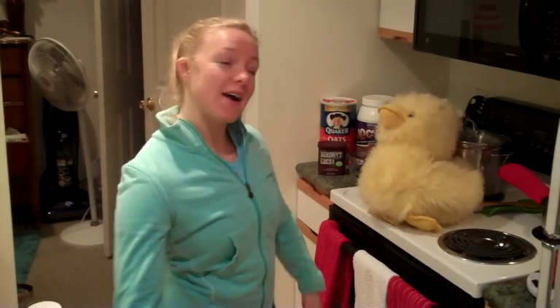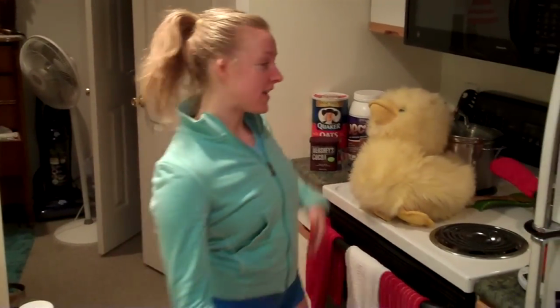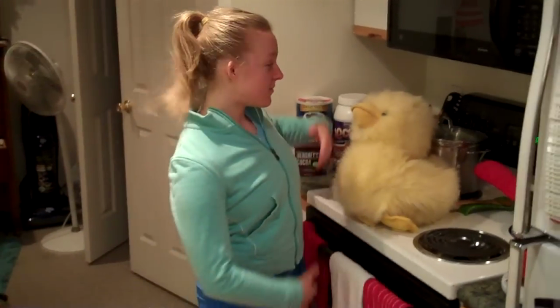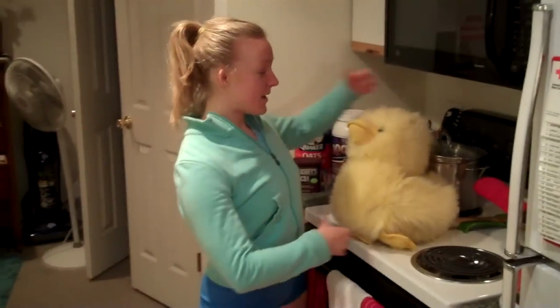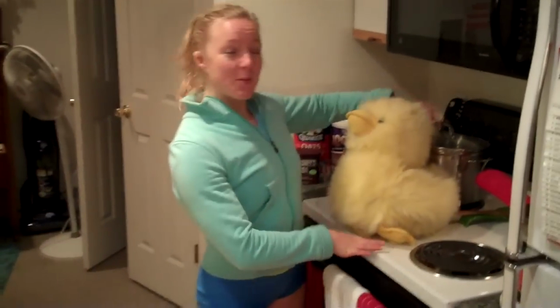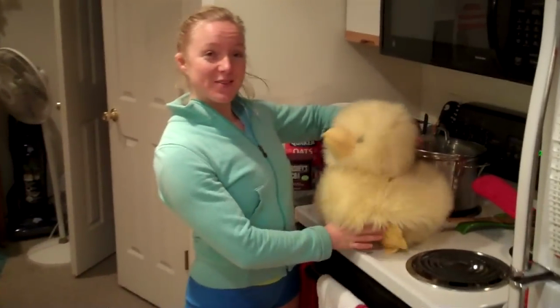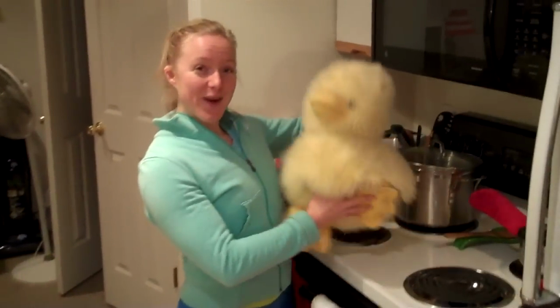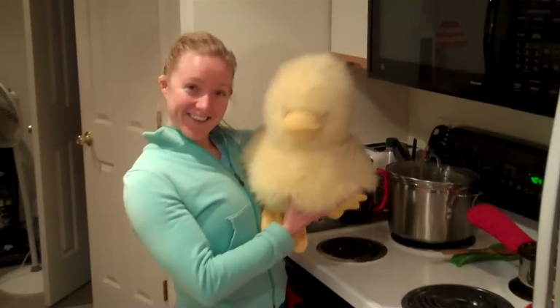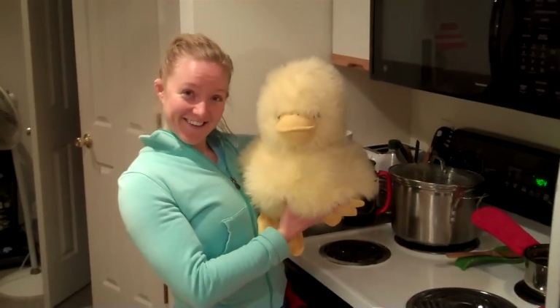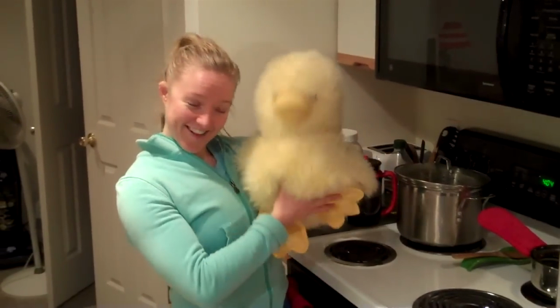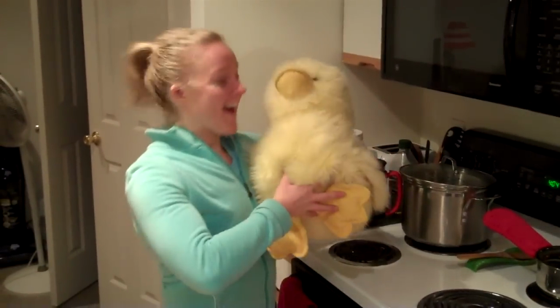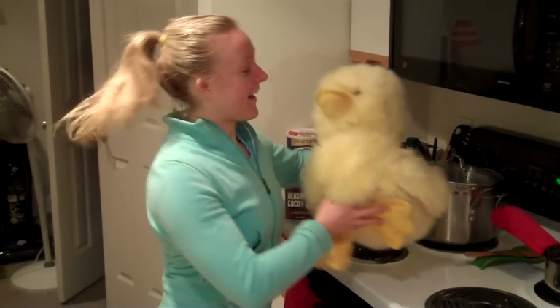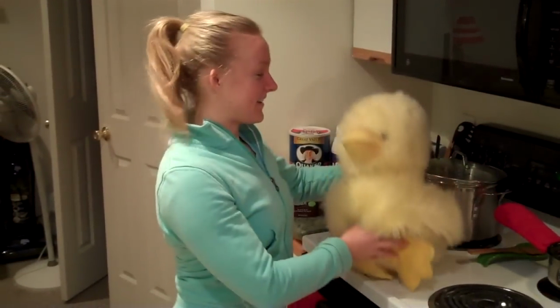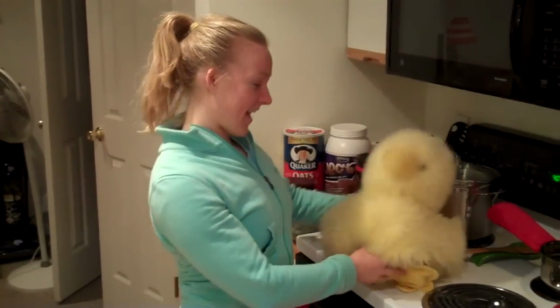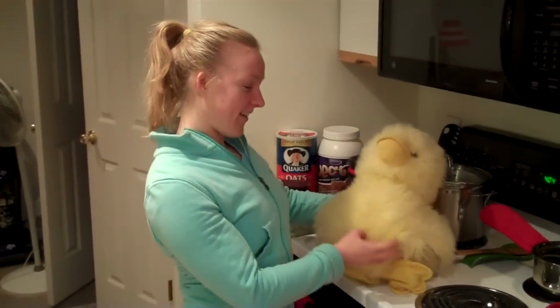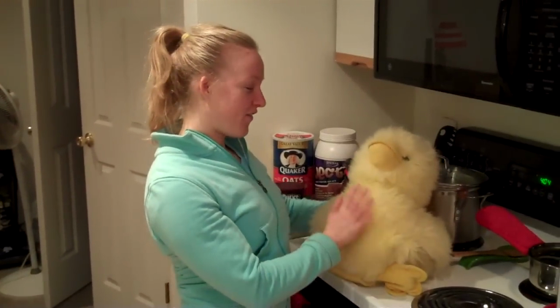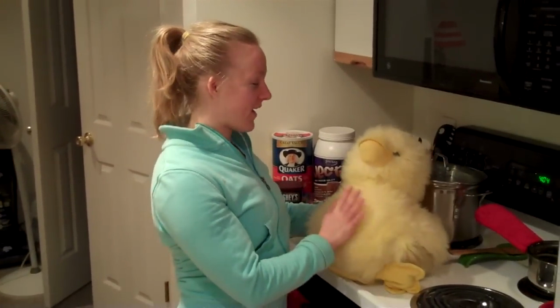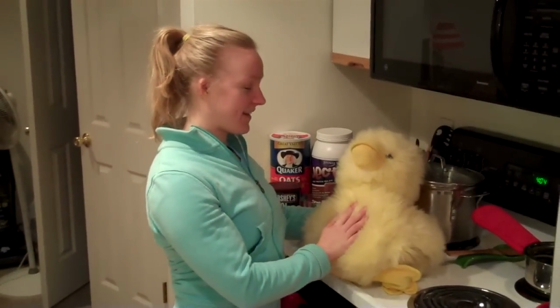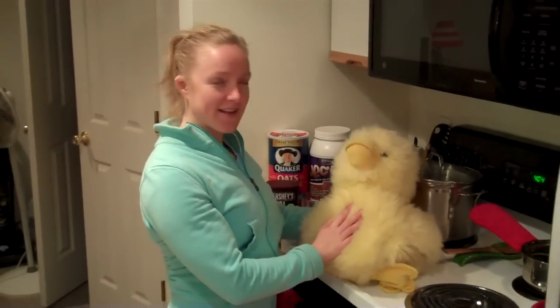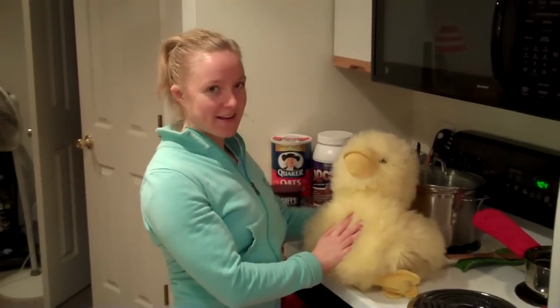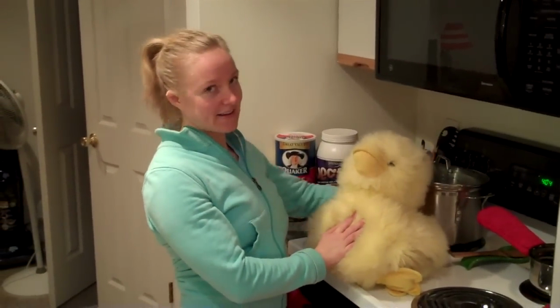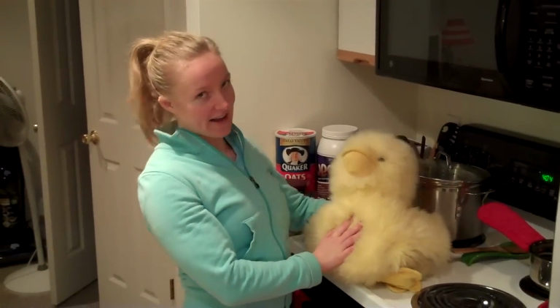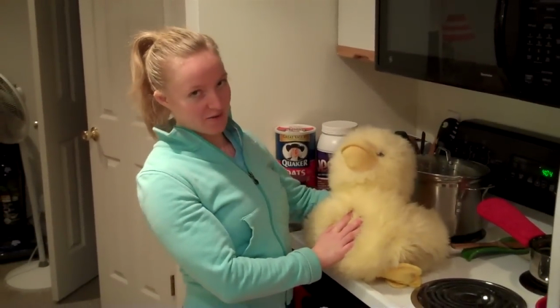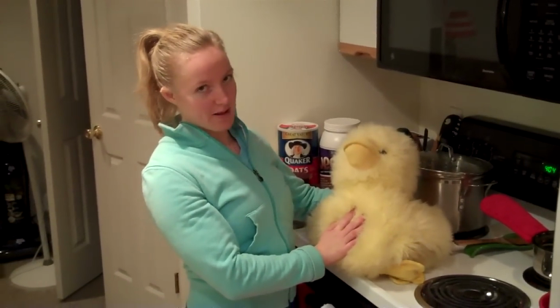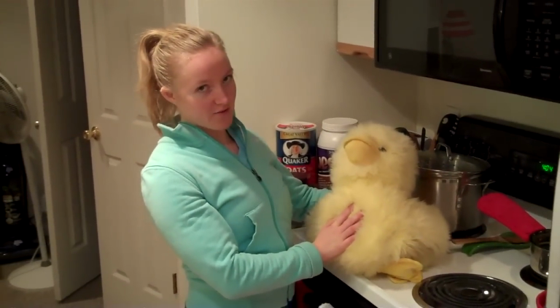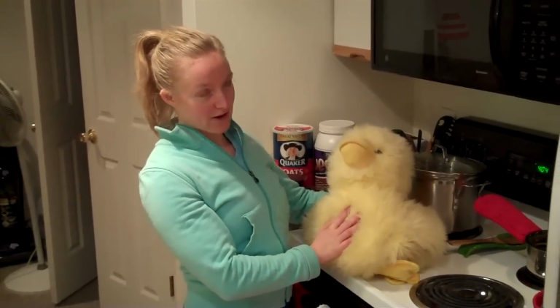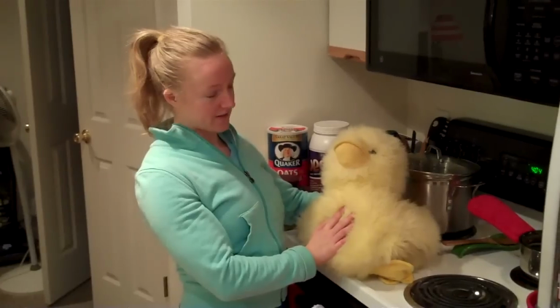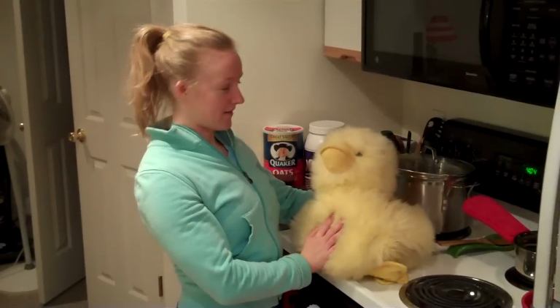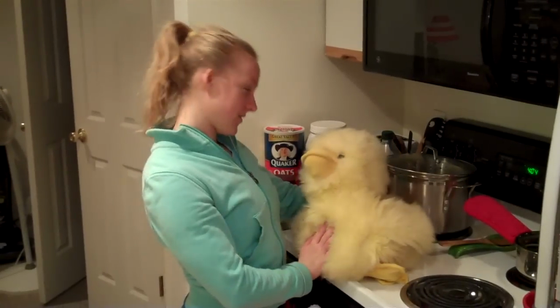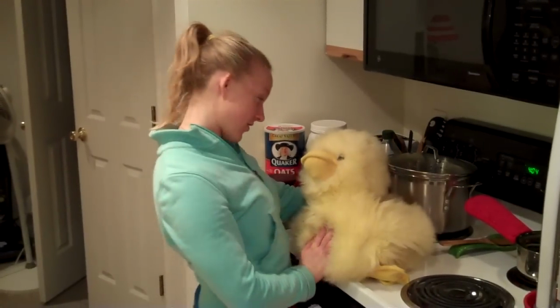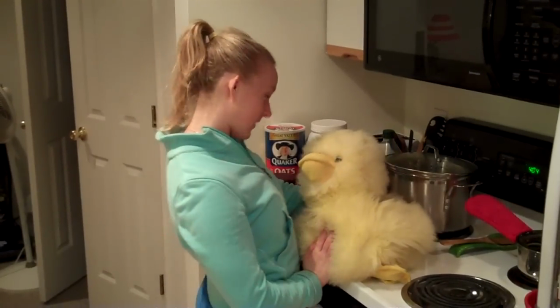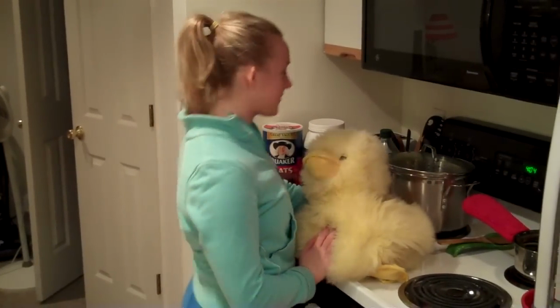I'd like you to meet Mr. Quackers. Today he laid a few eggs and I had his little babies for breakfast. Sorry, Quackers.